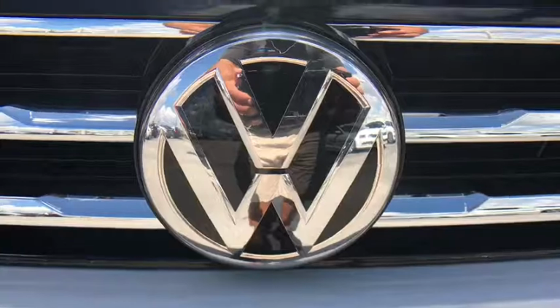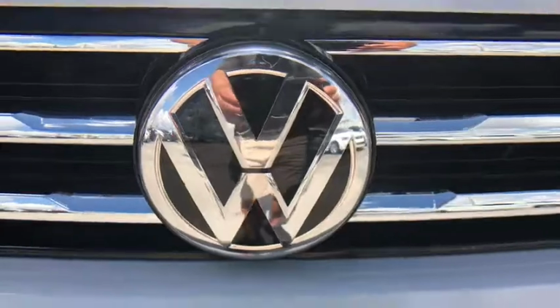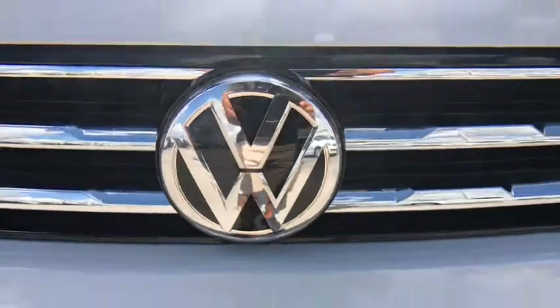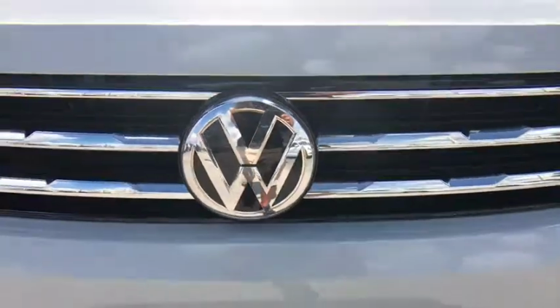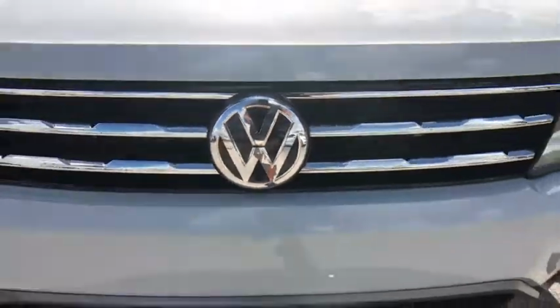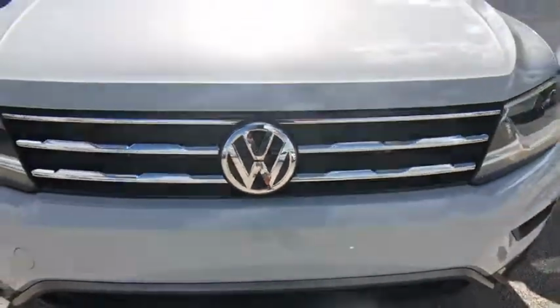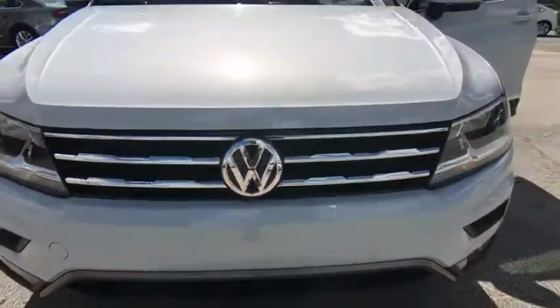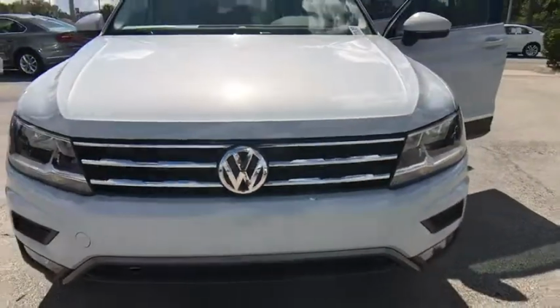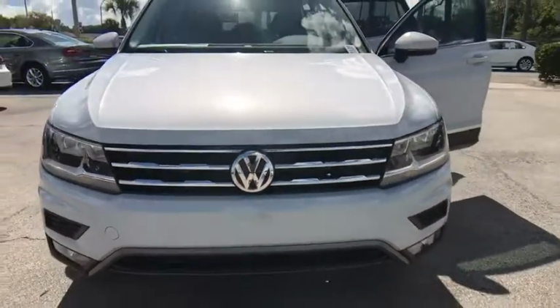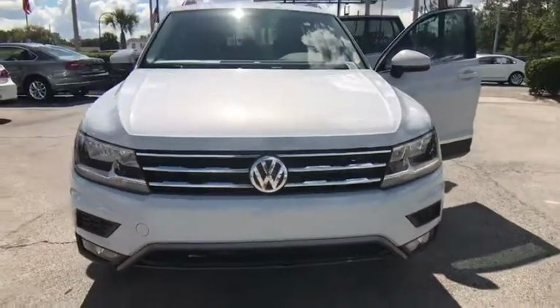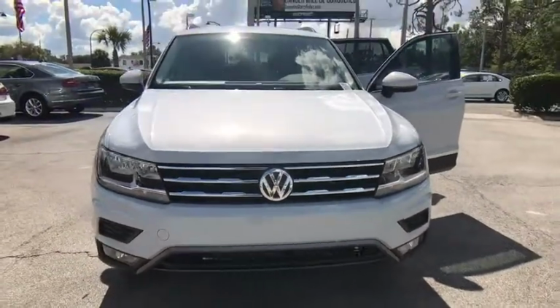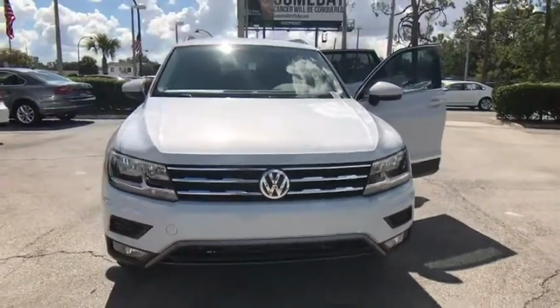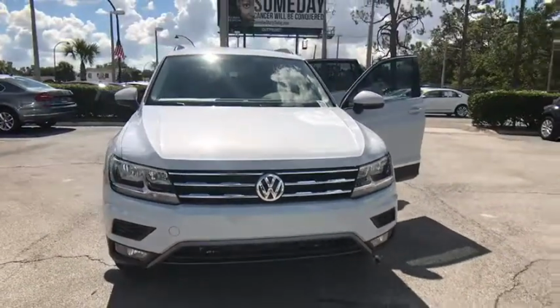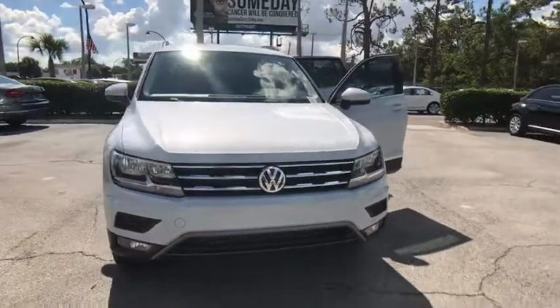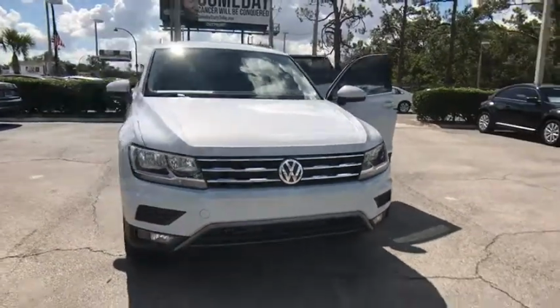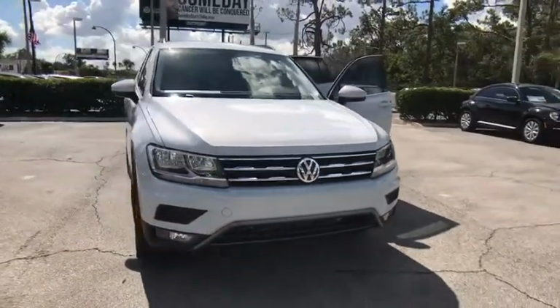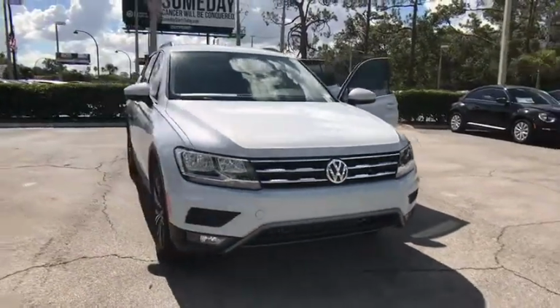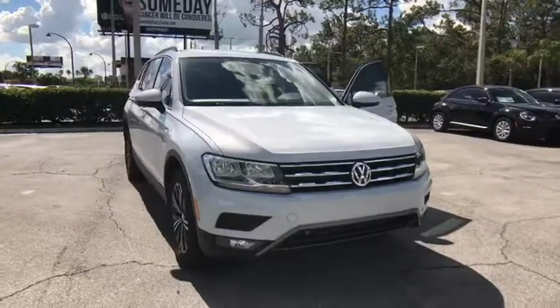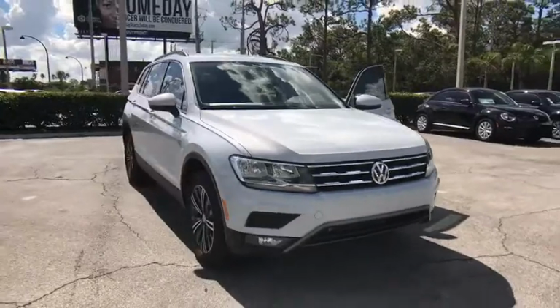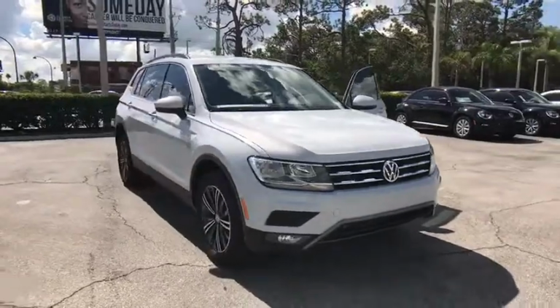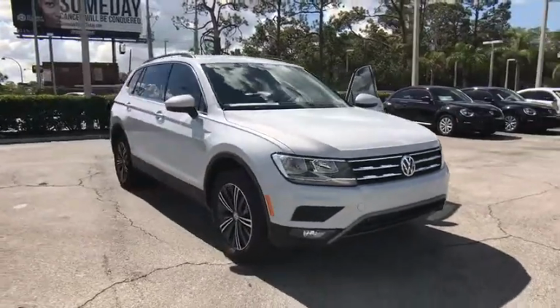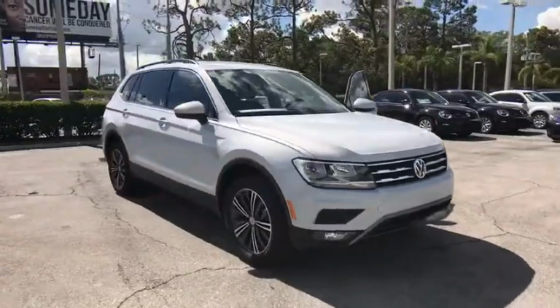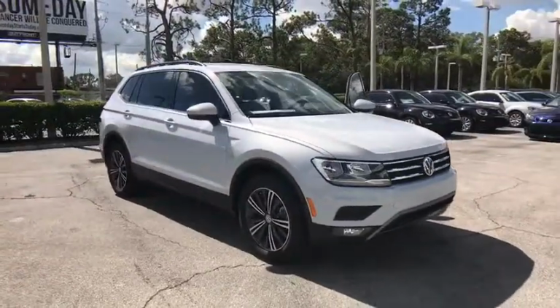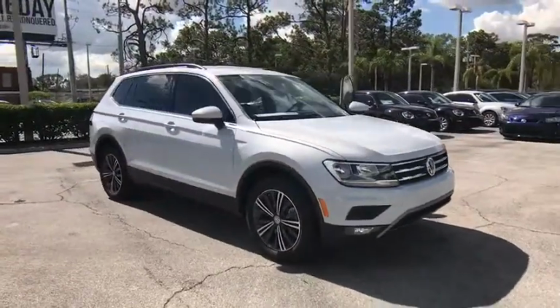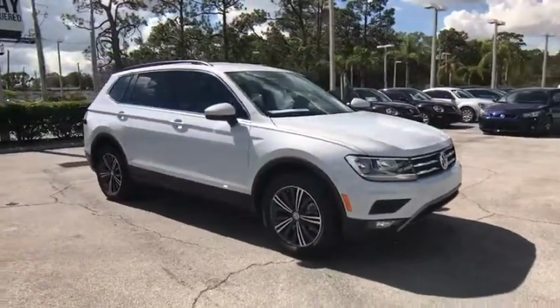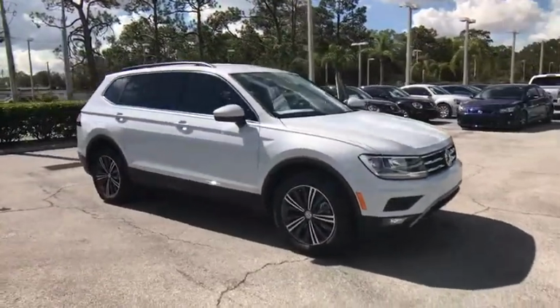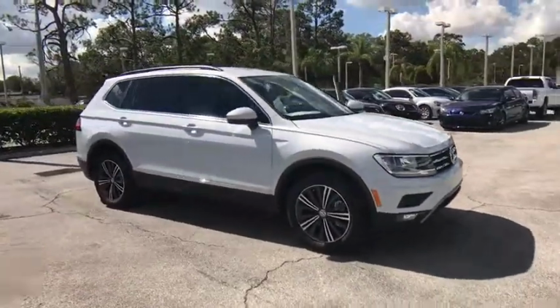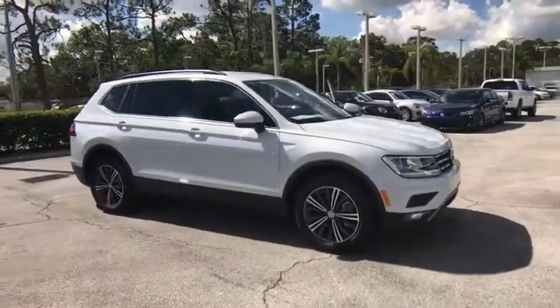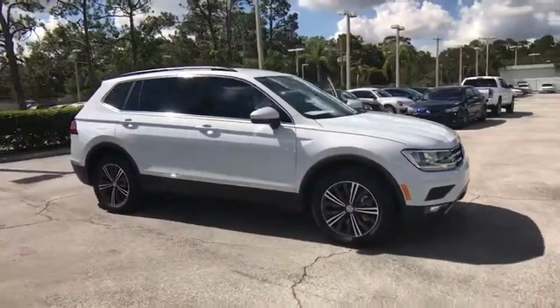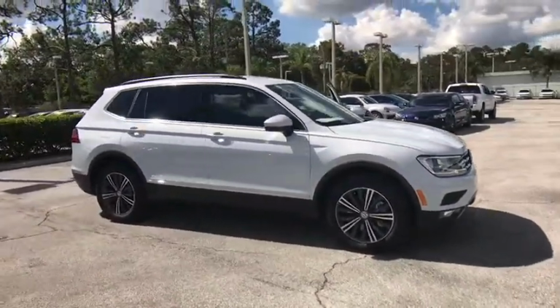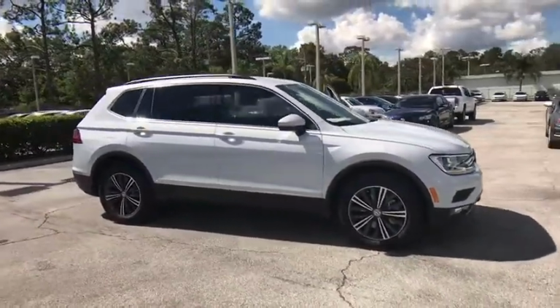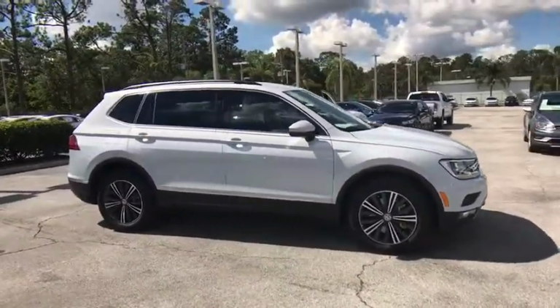2018 Volkswagen Tiguan. With the Volkswagen Tiguan, it's good to be turbo — turbo with class. This vehicle has less than 100 miles.